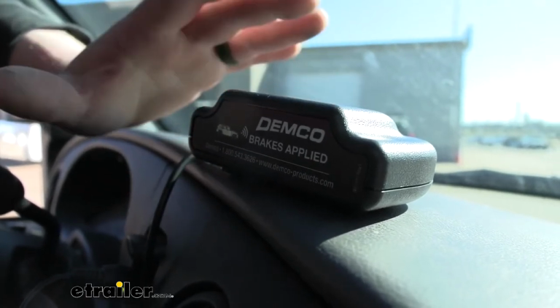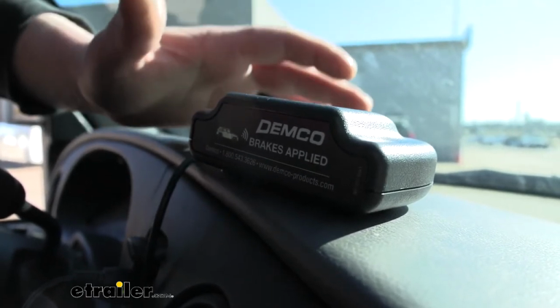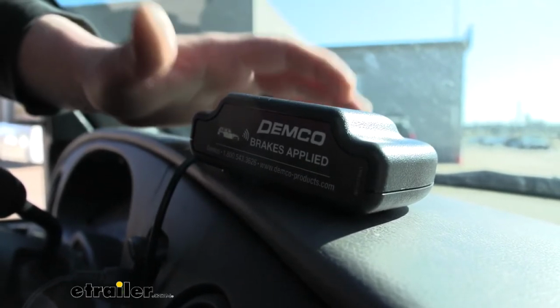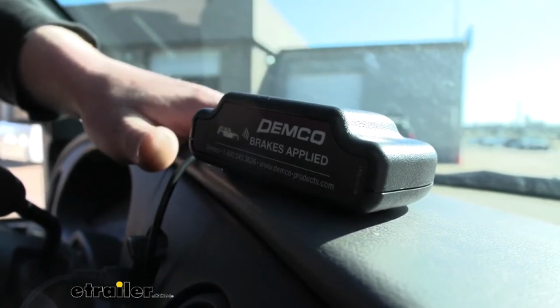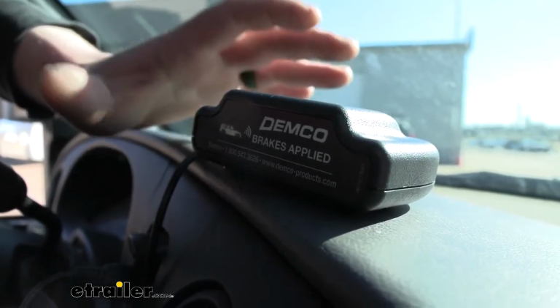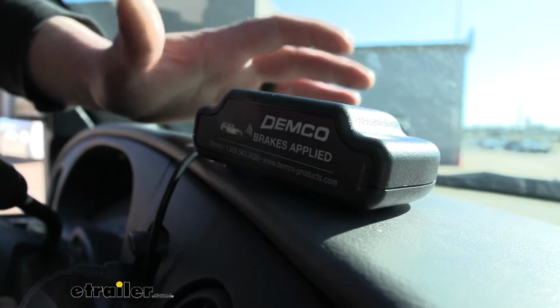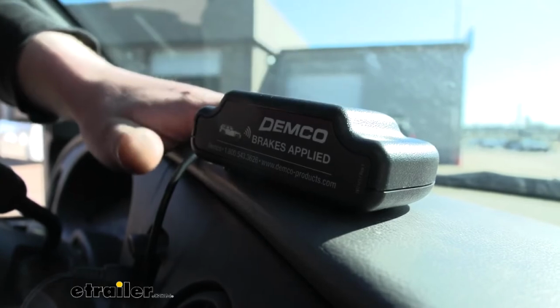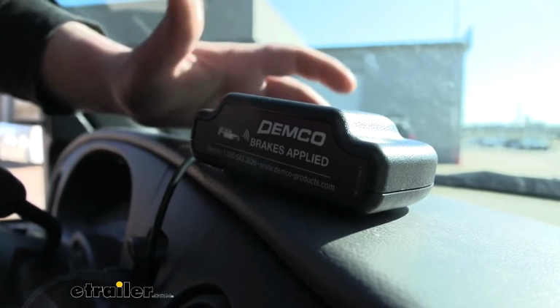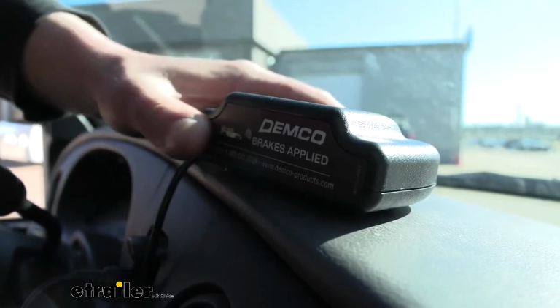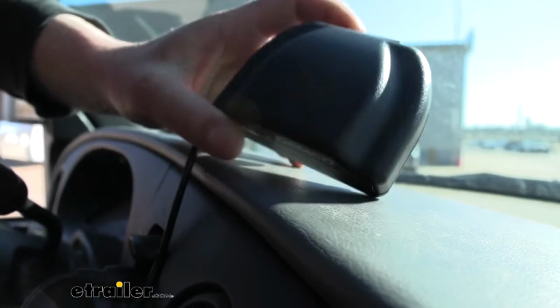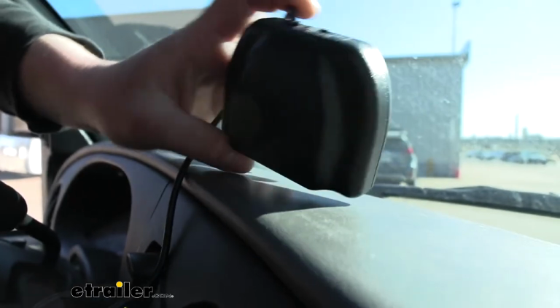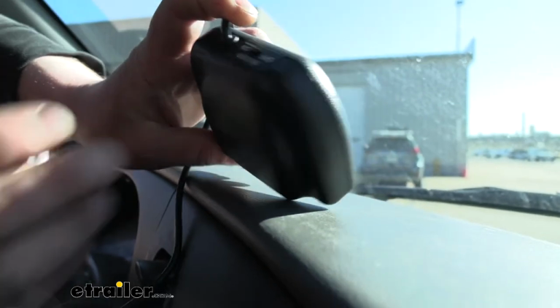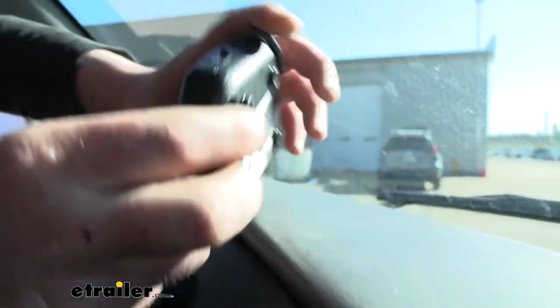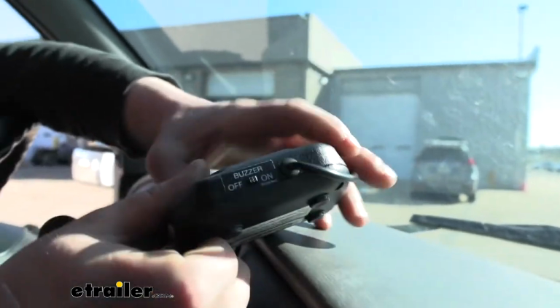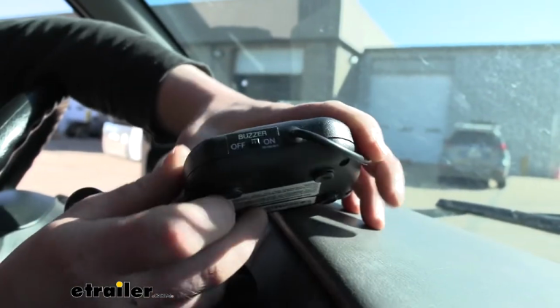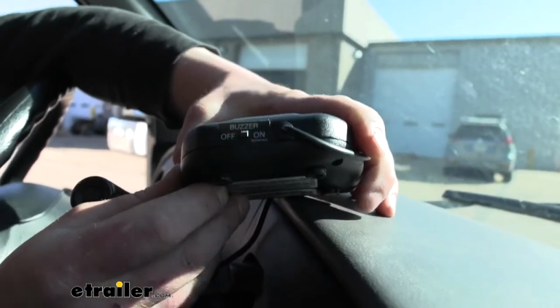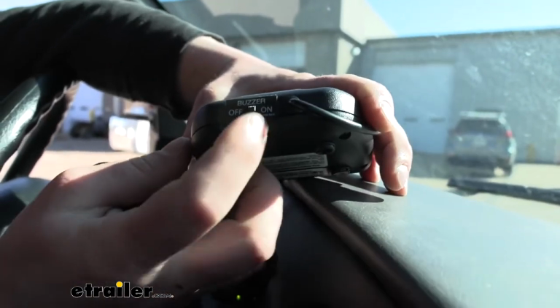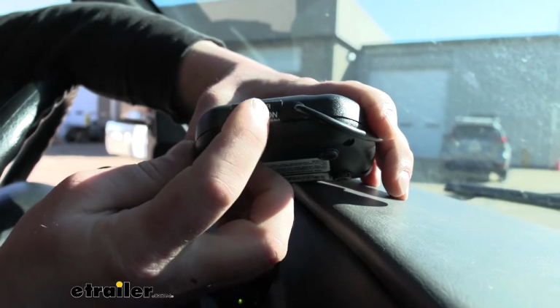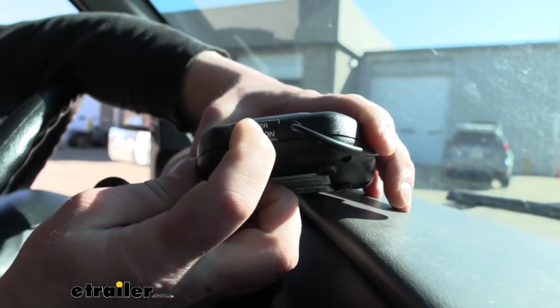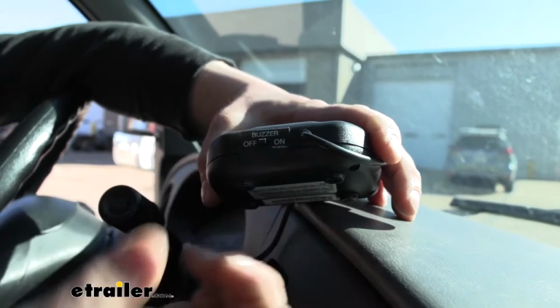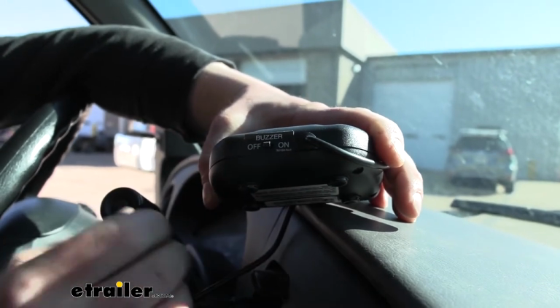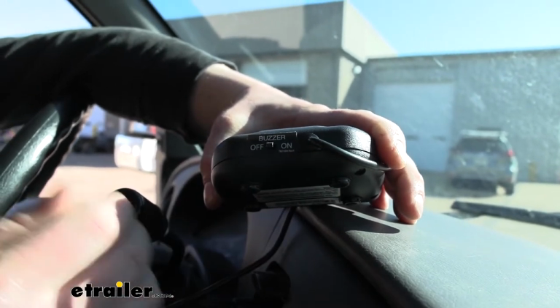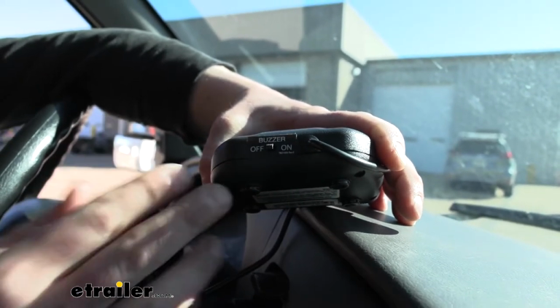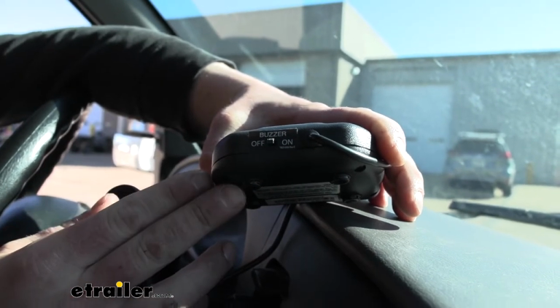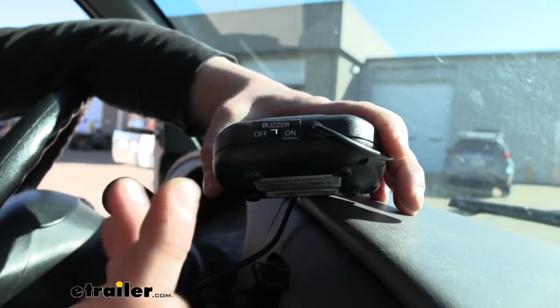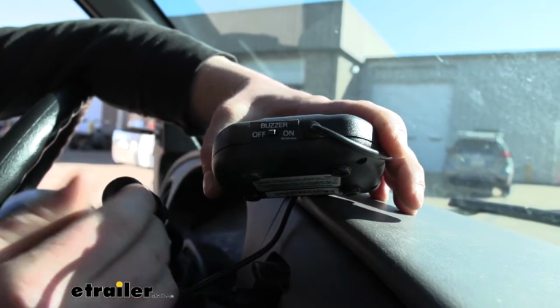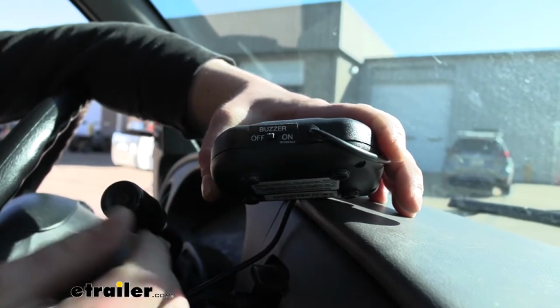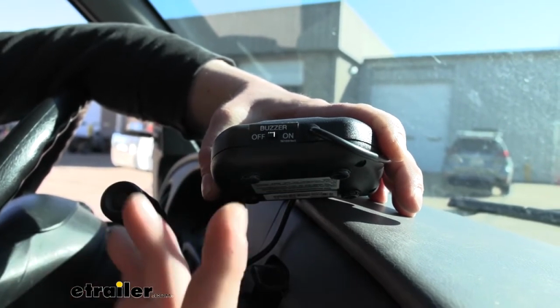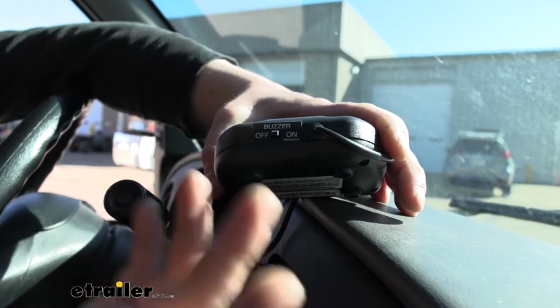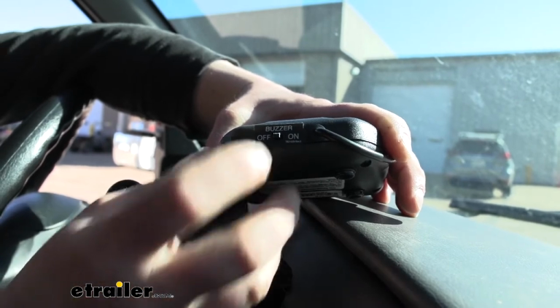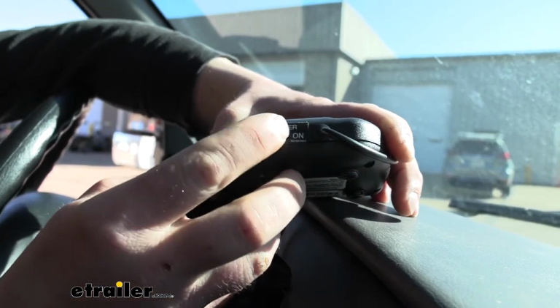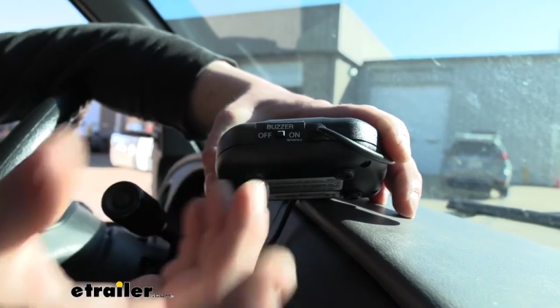If you don't want that buzzer, there's actually a switch on the back of the unit so you can turn it off and always have the option to turn it back on. Really convenient at the flip of a switch.